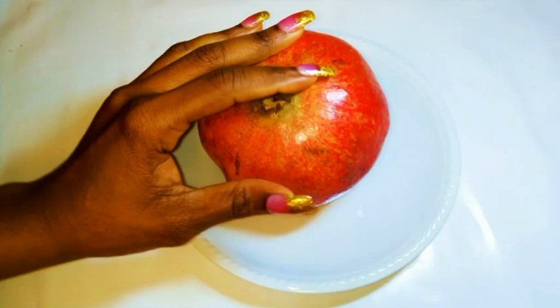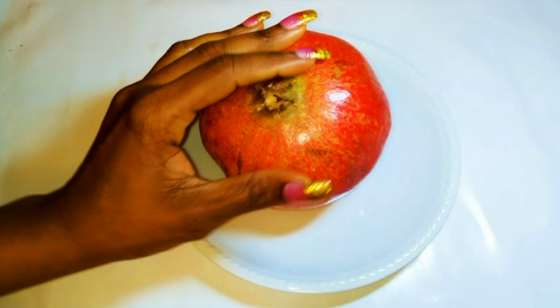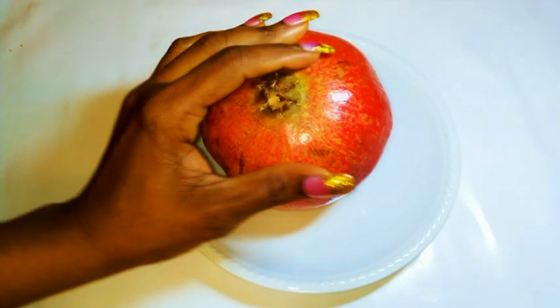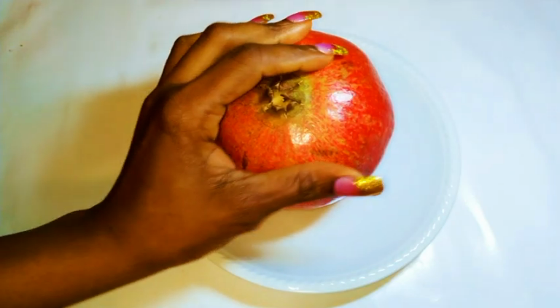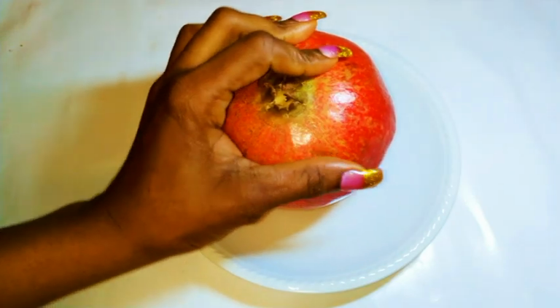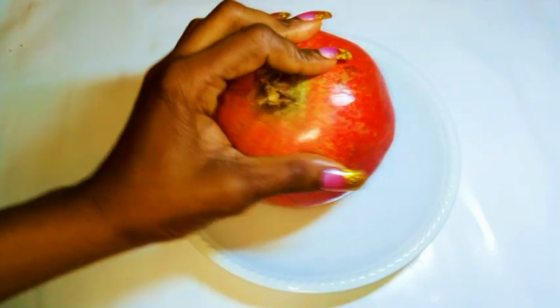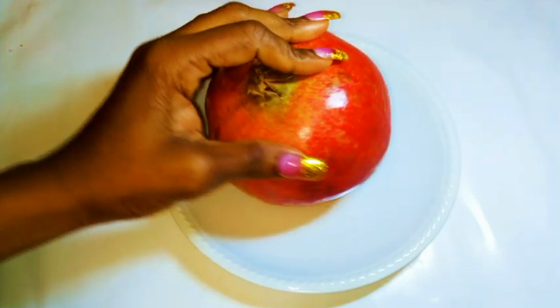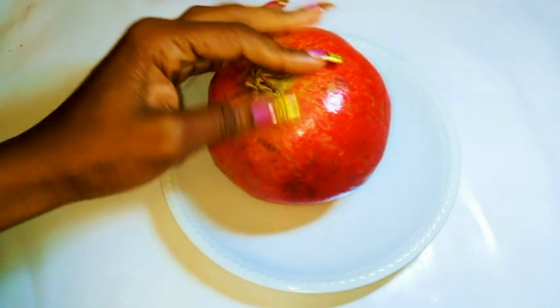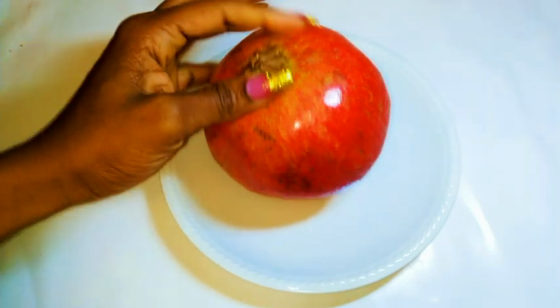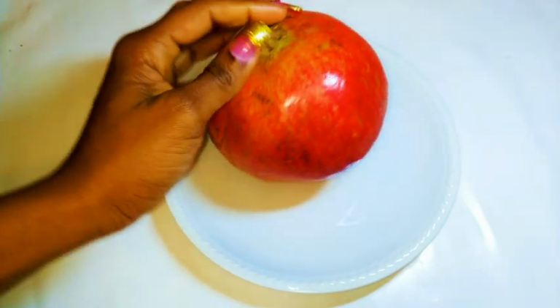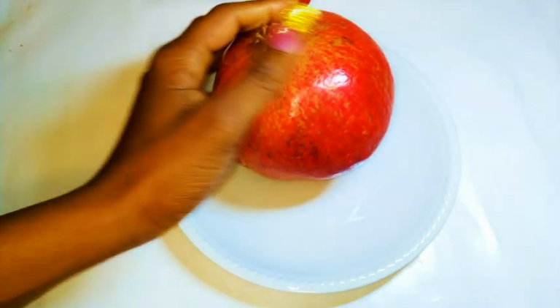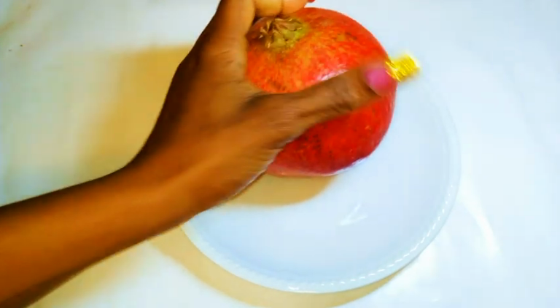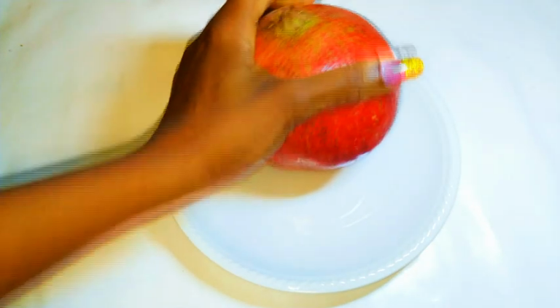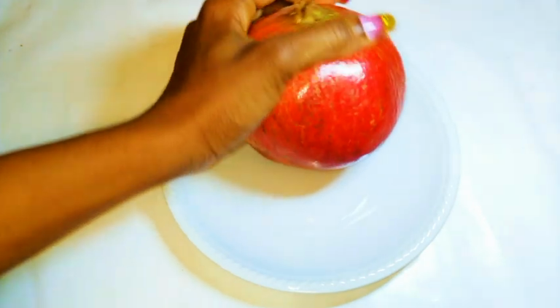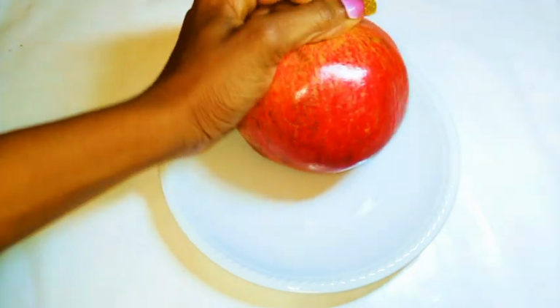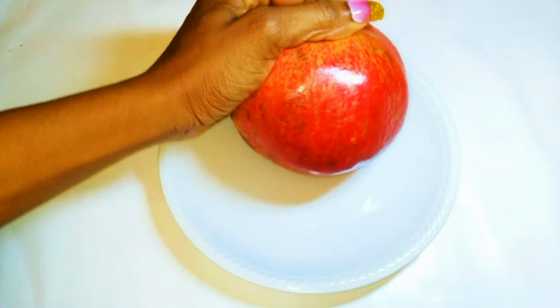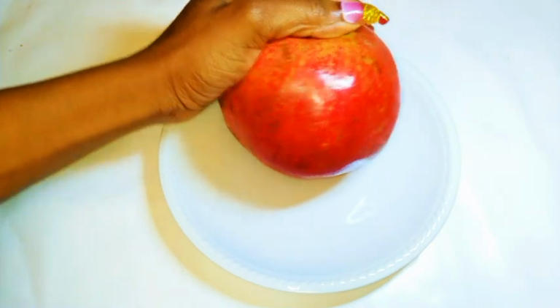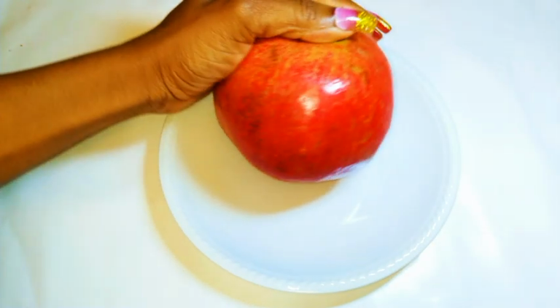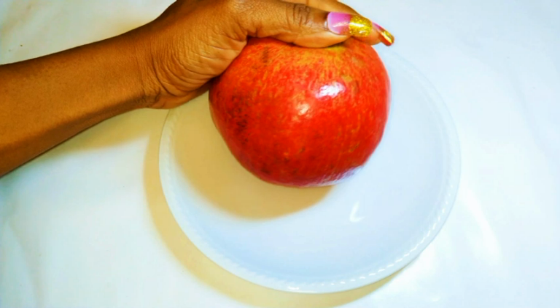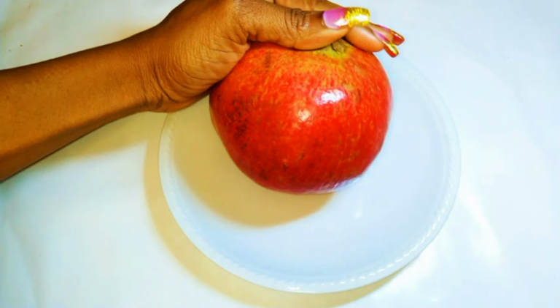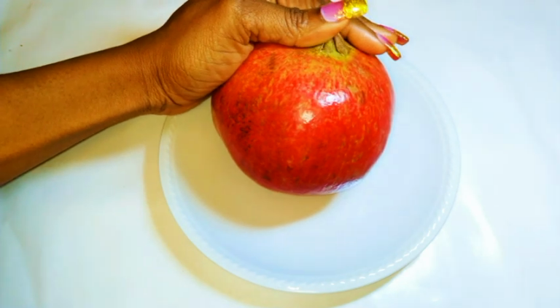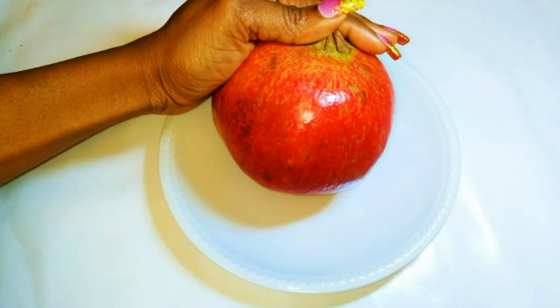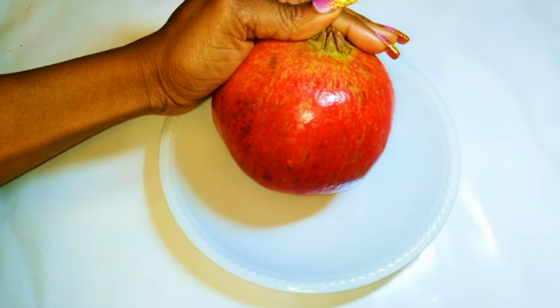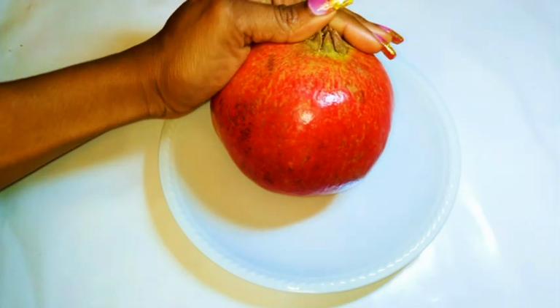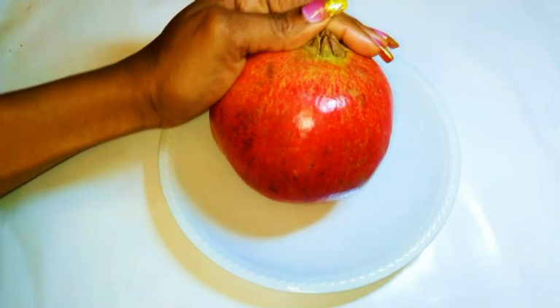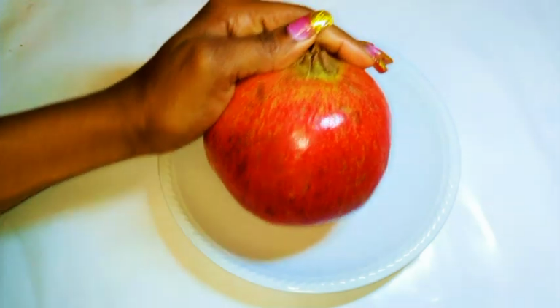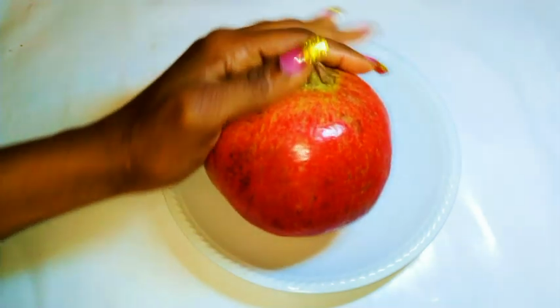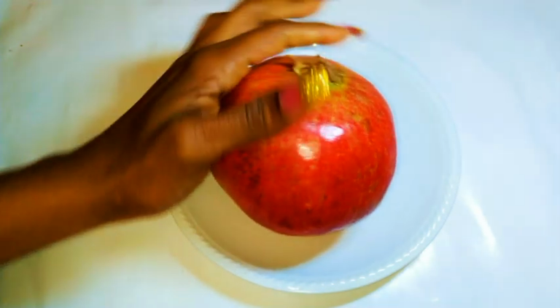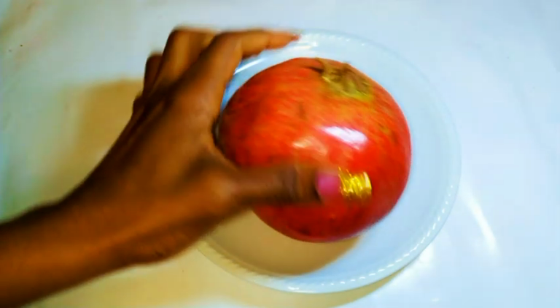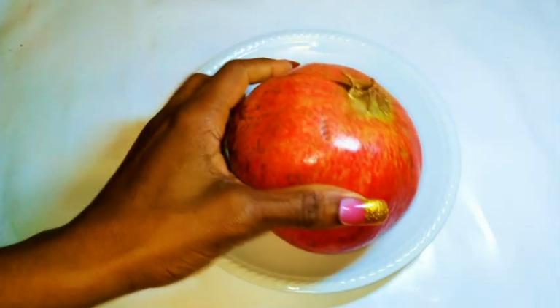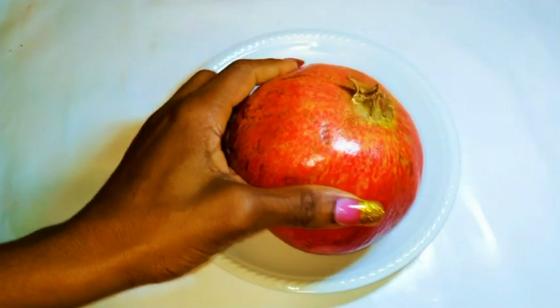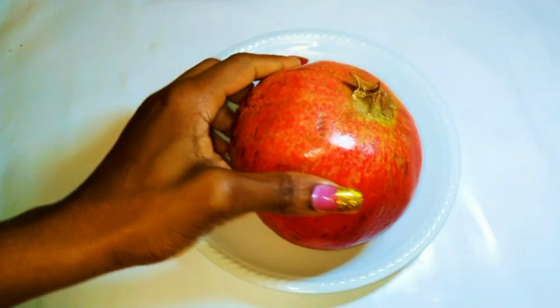Hi guys, welcome back to my channel. So today I'm going to show you how I open Melogram — it's also known as pomegranate, depending on where you come from.